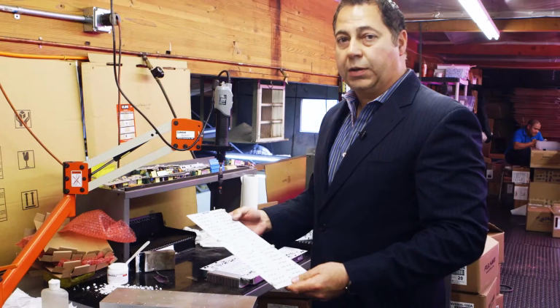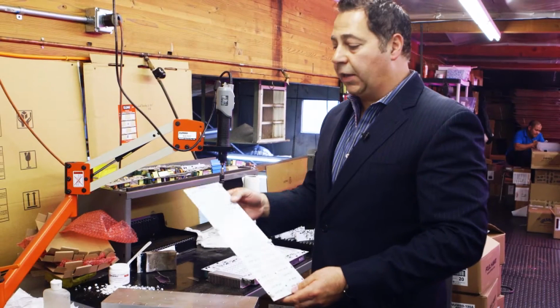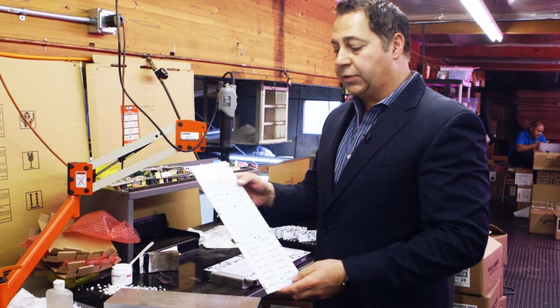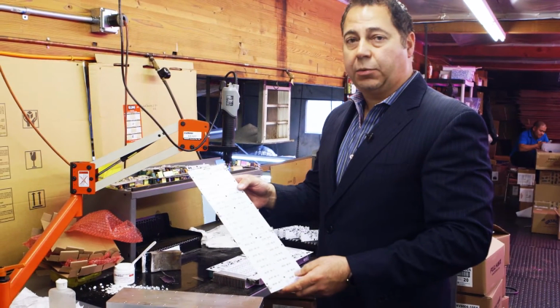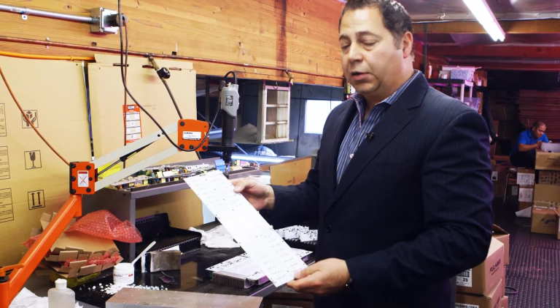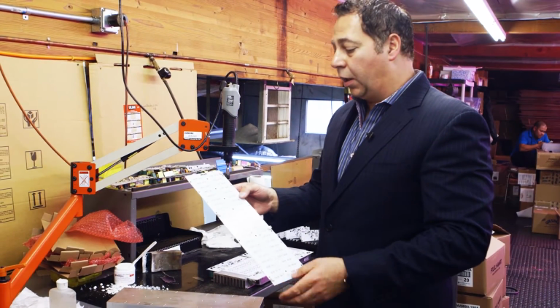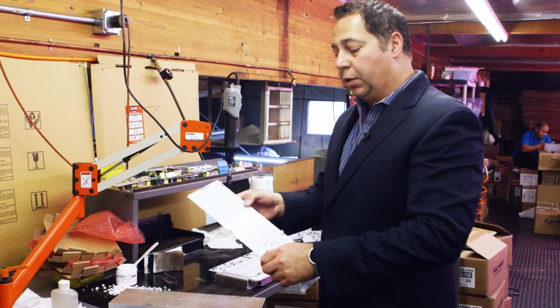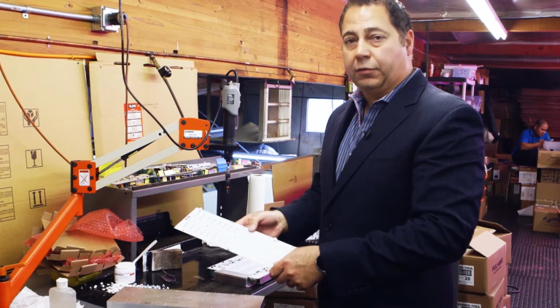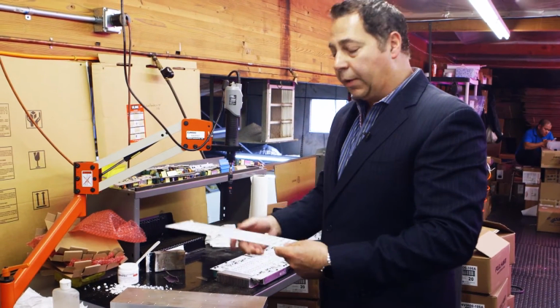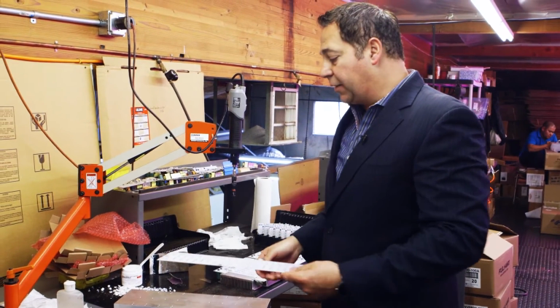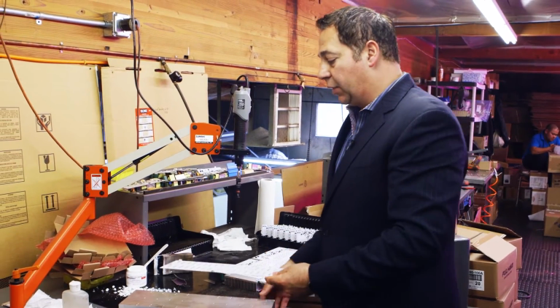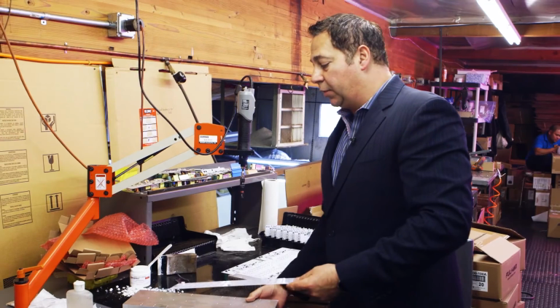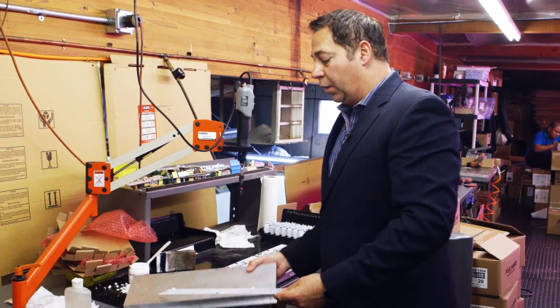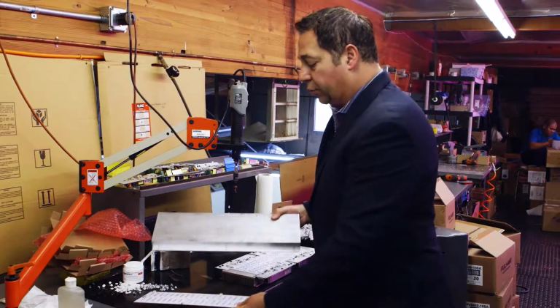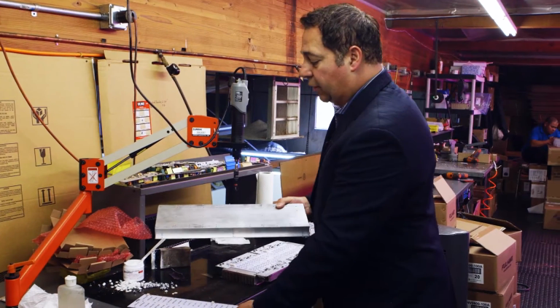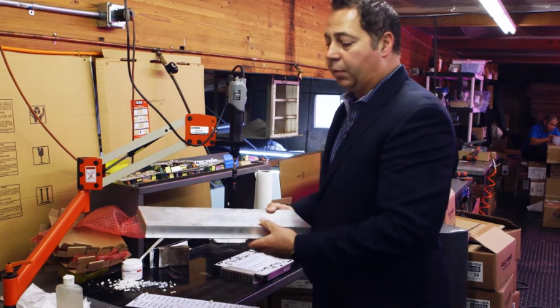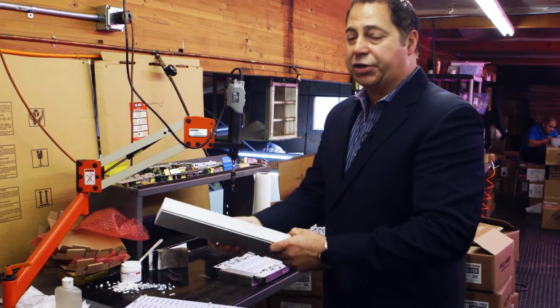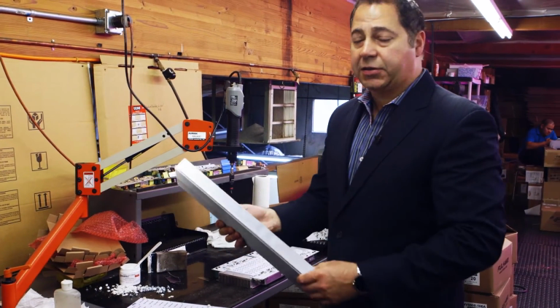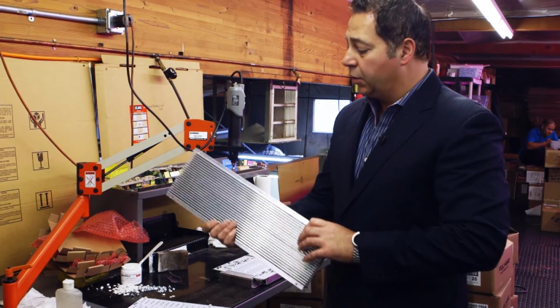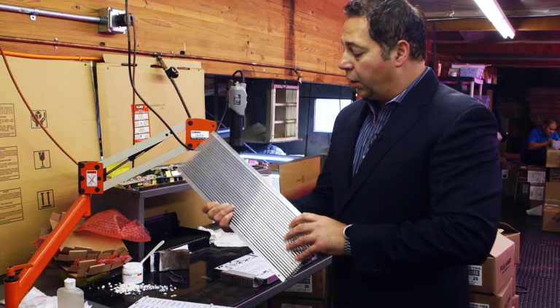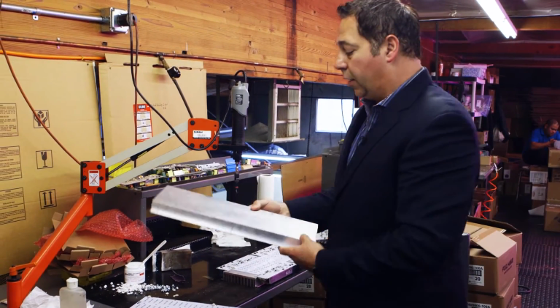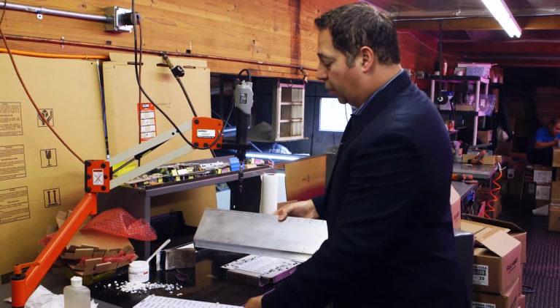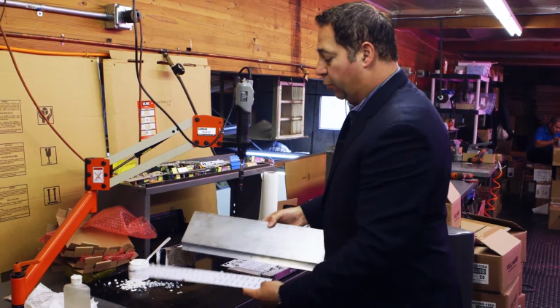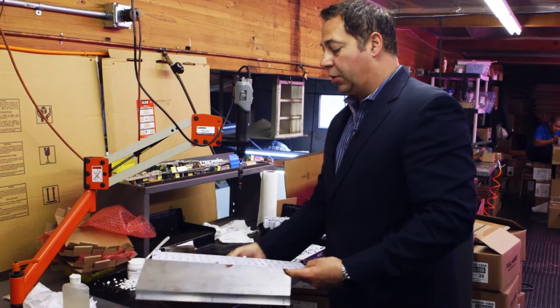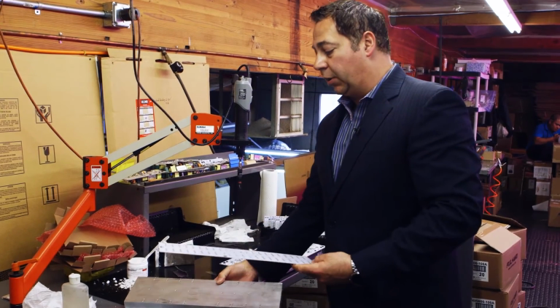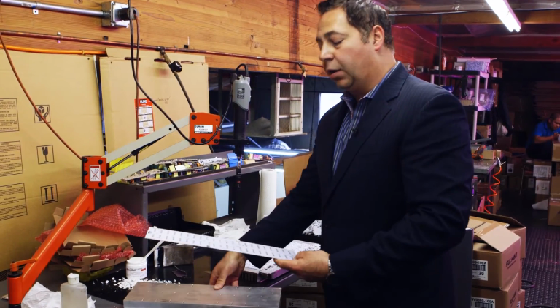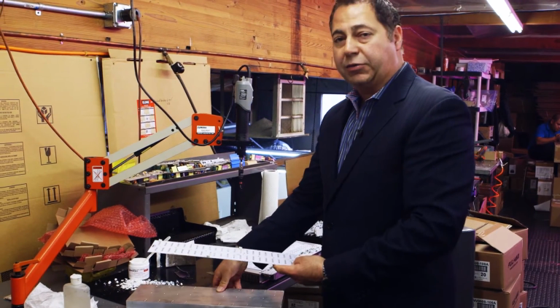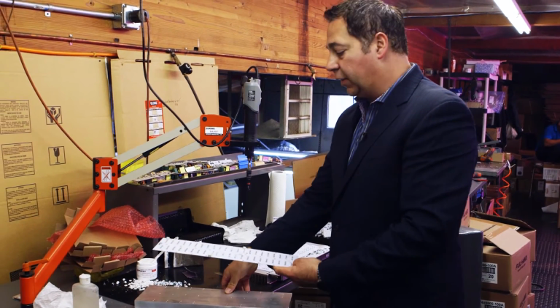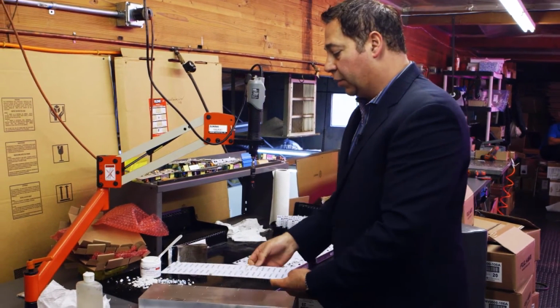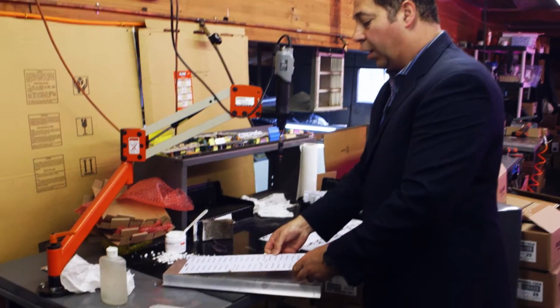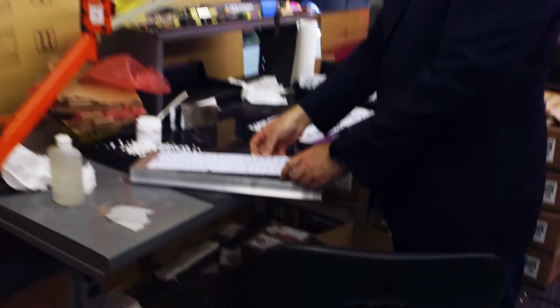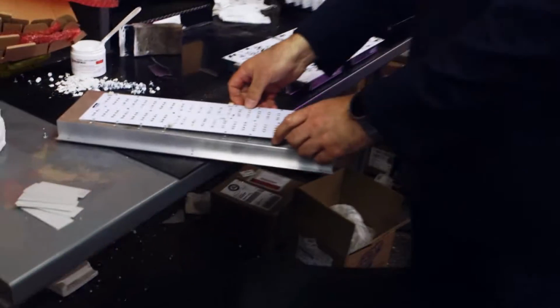Once the LED boards are assembled, we will basically mate them to the heat sink. We showed you the heat sink machining downstairs. Now the LED boards are going to be mounted on the heat sink along with the drivers.